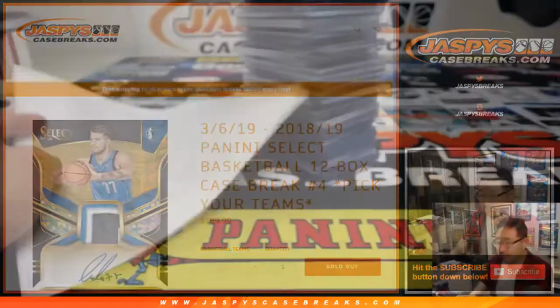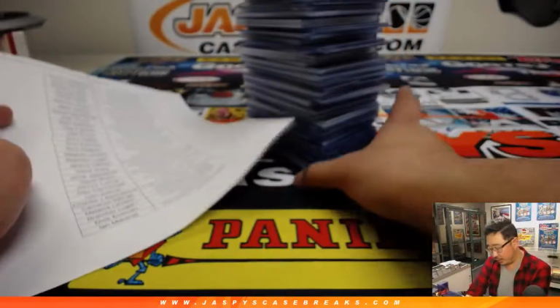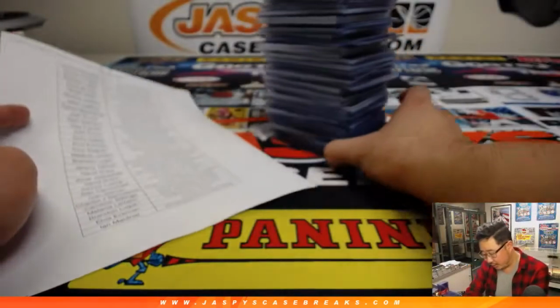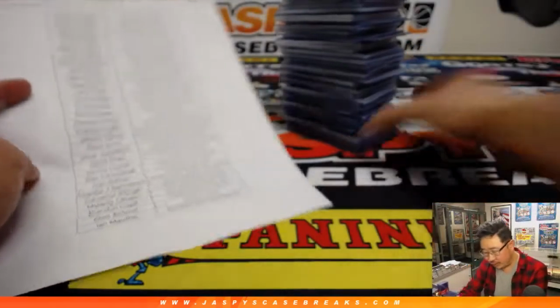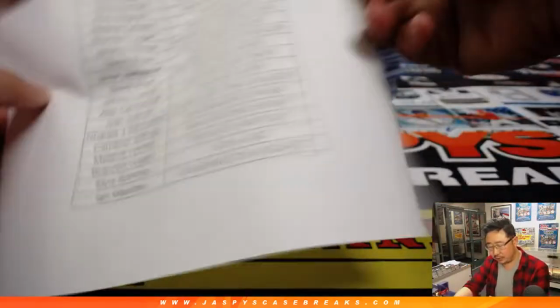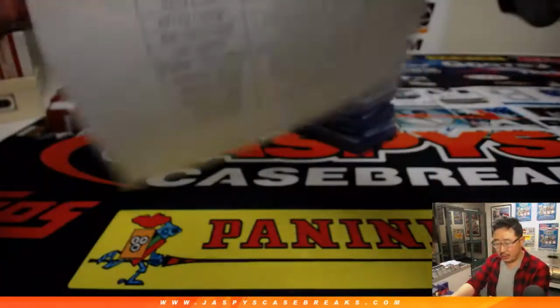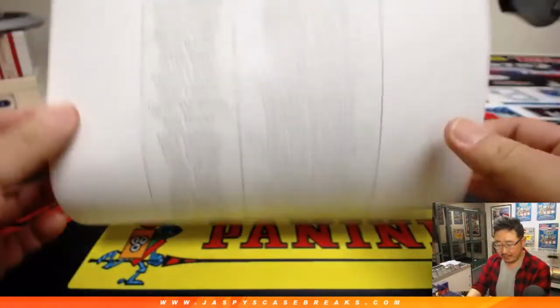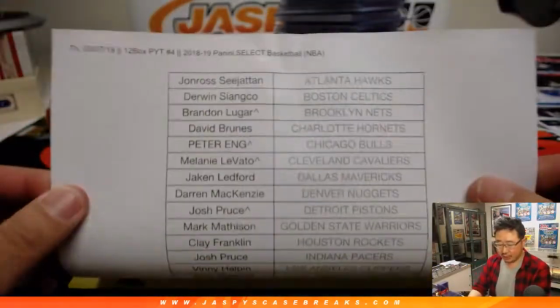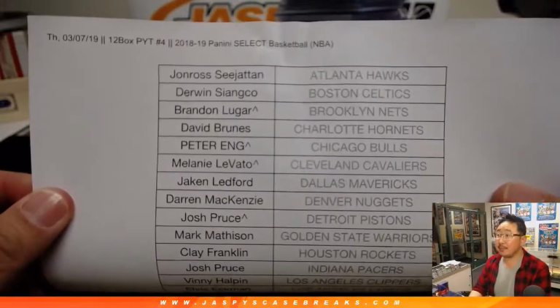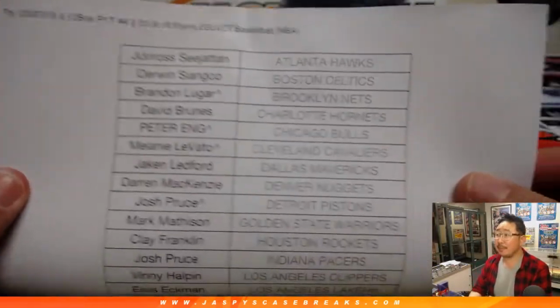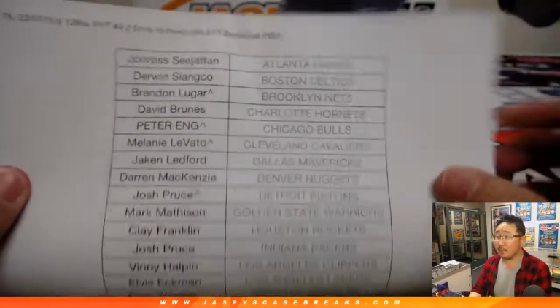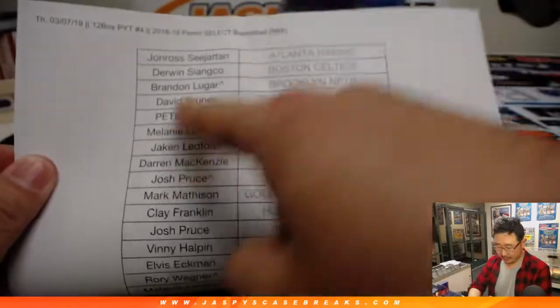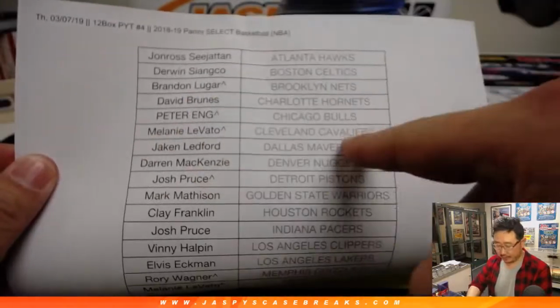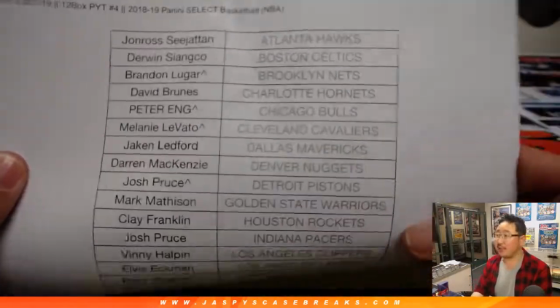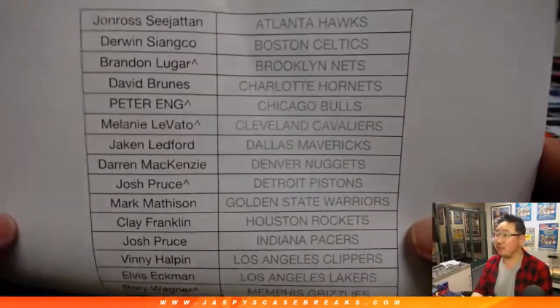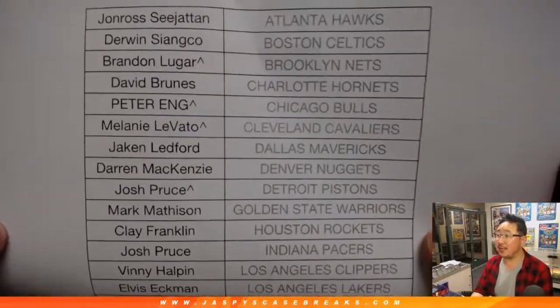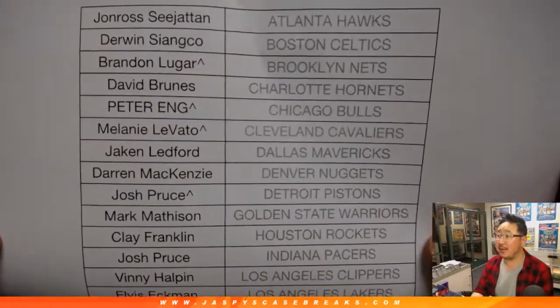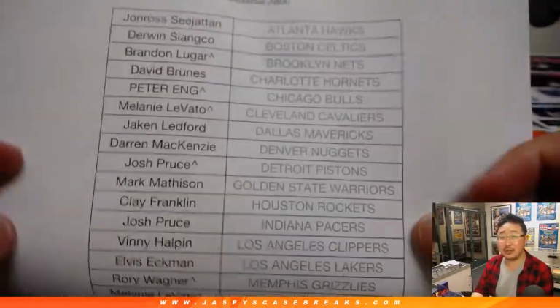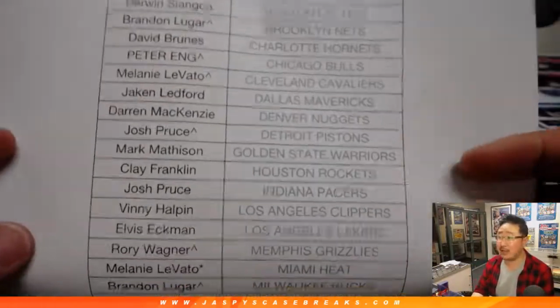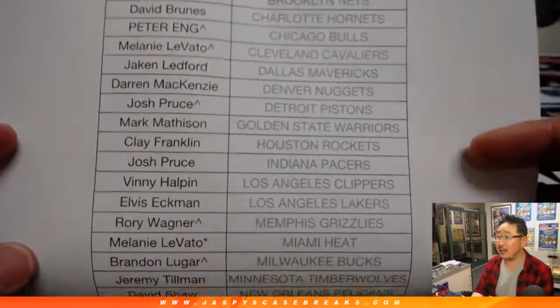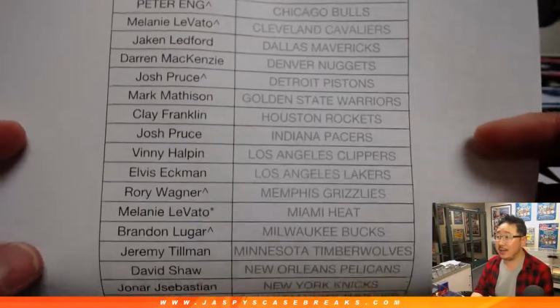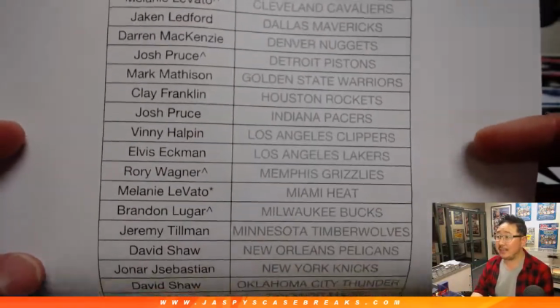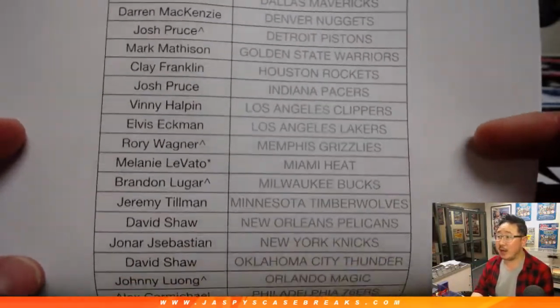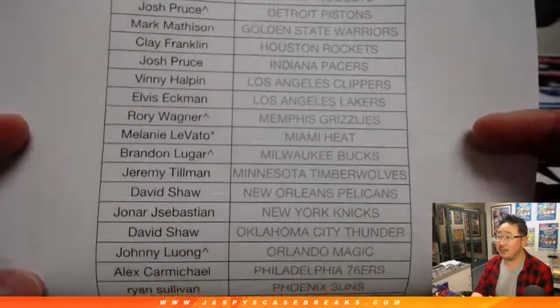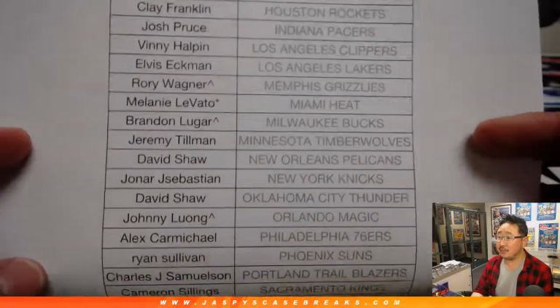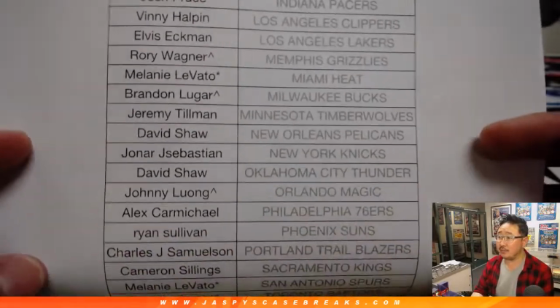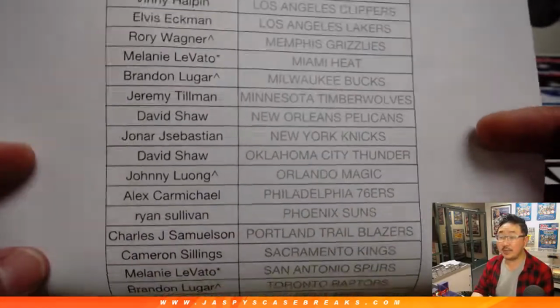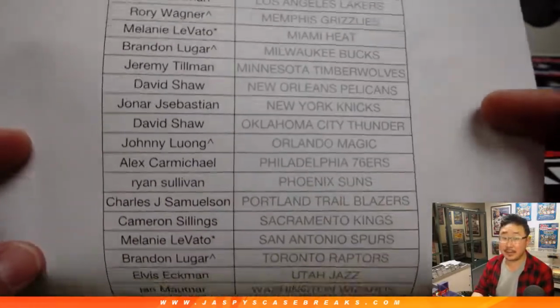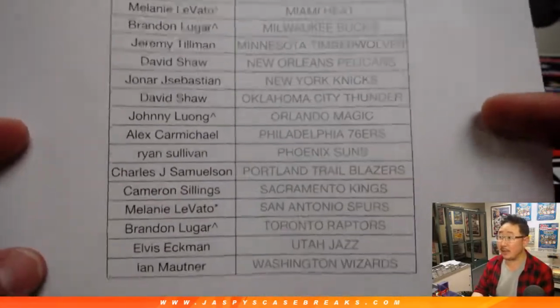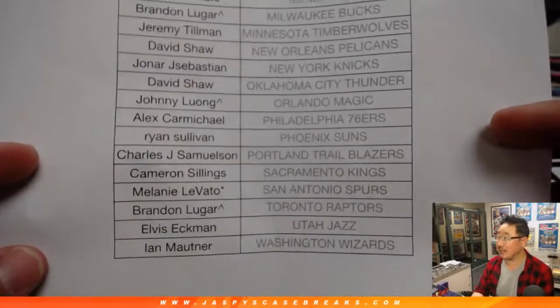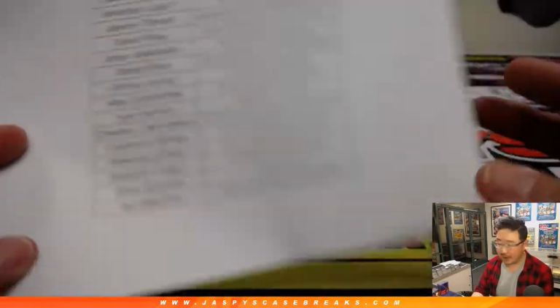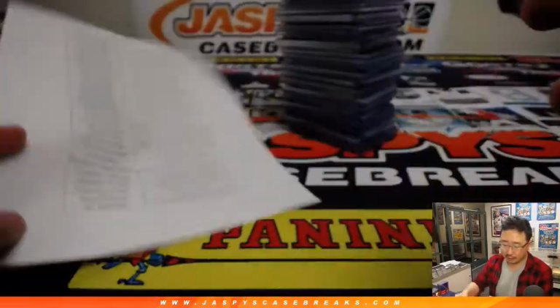Very big thank you to all of these folks who gave this a shot. Obviously, as you know, if you see that rooftop next to your name, that means you got that team in a spot random. In some cases, you probably got that team for a fraction of the price.